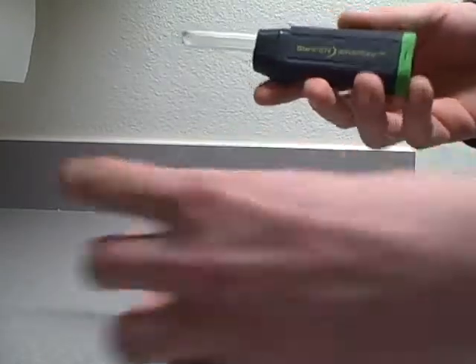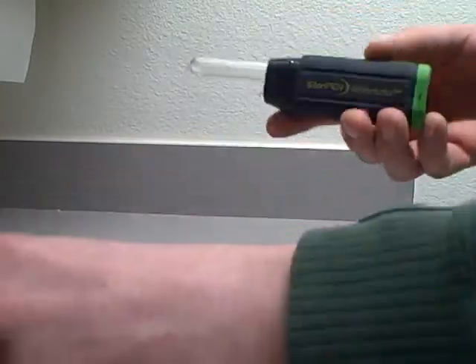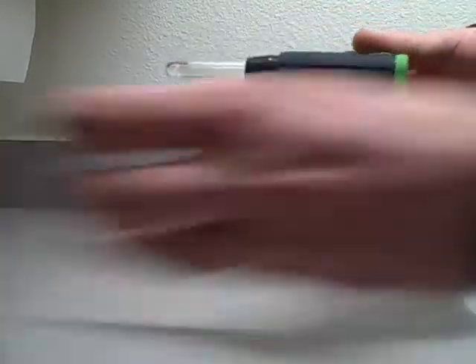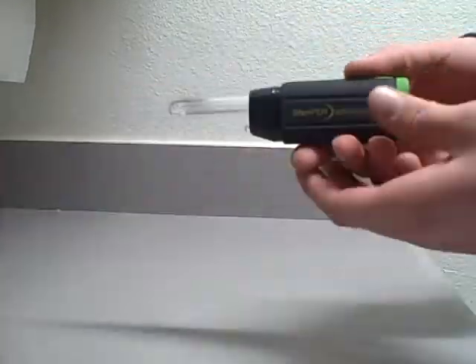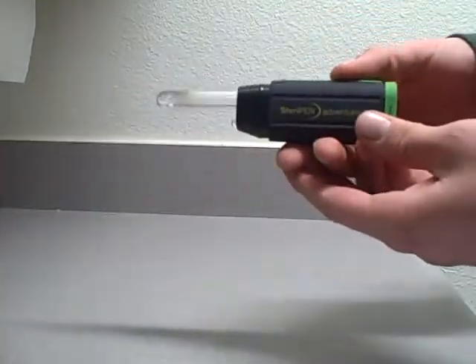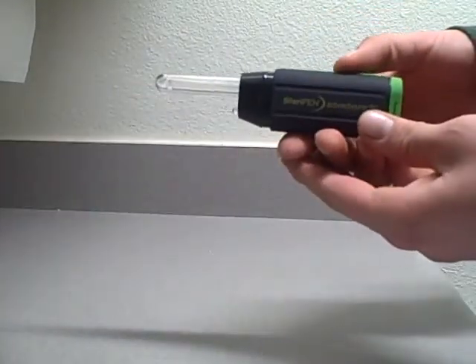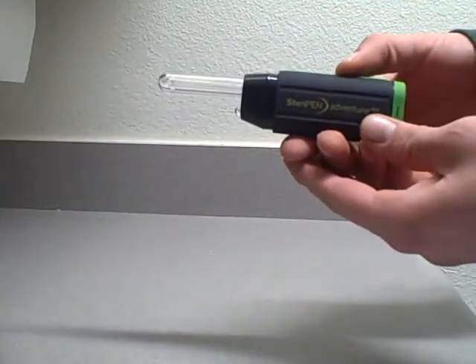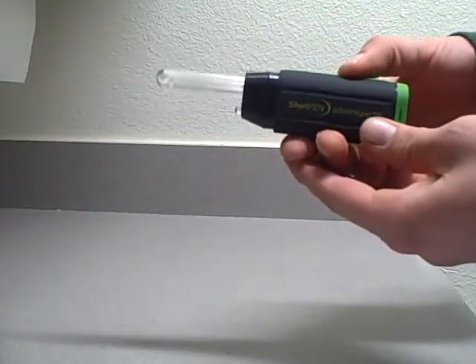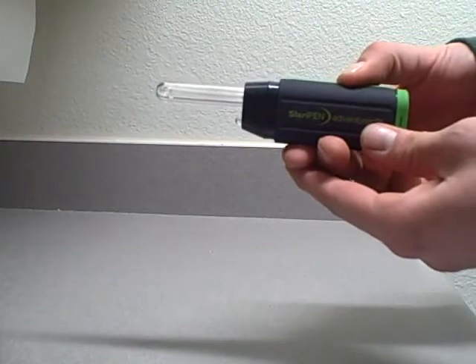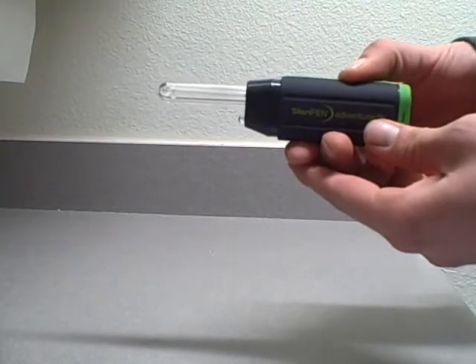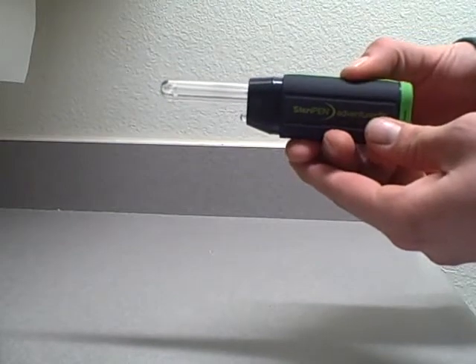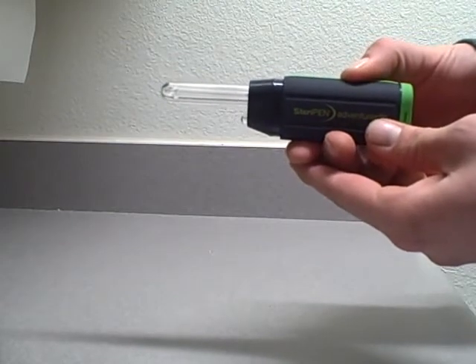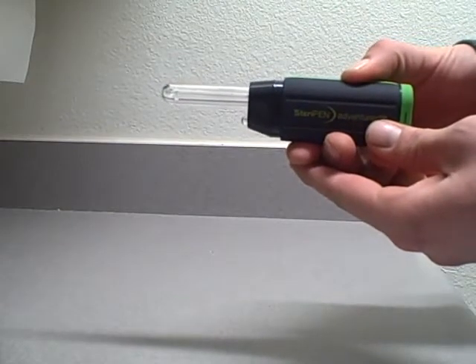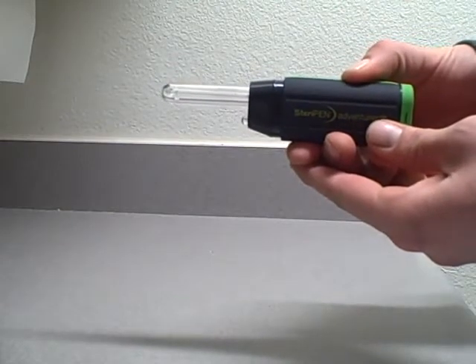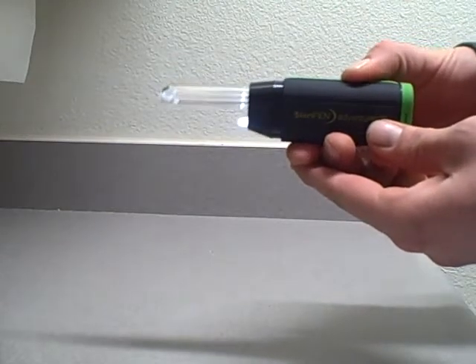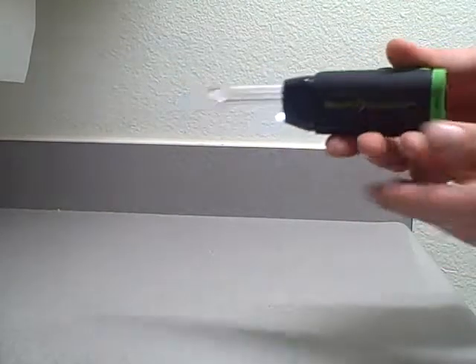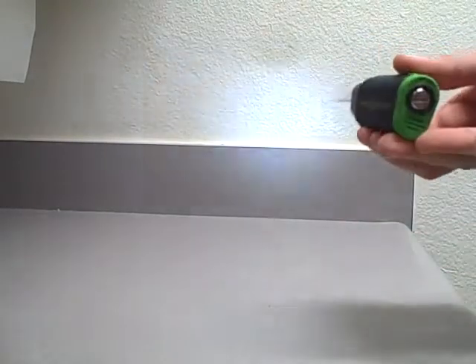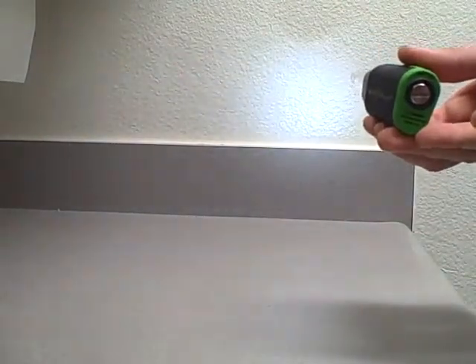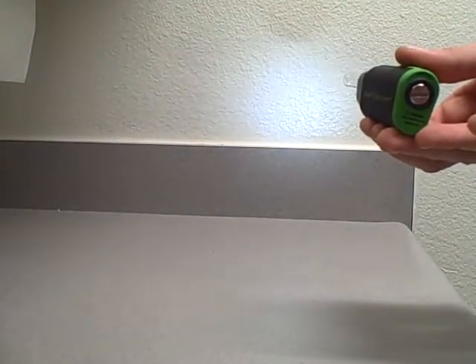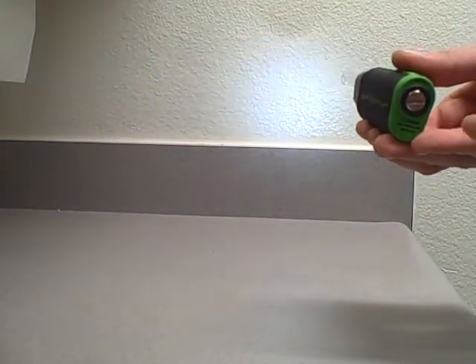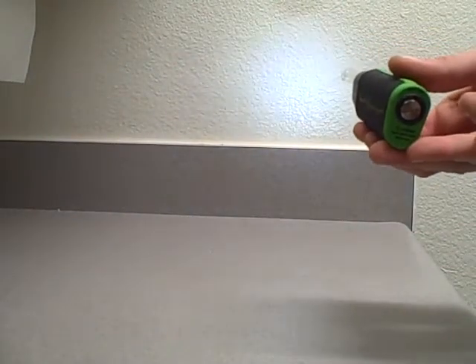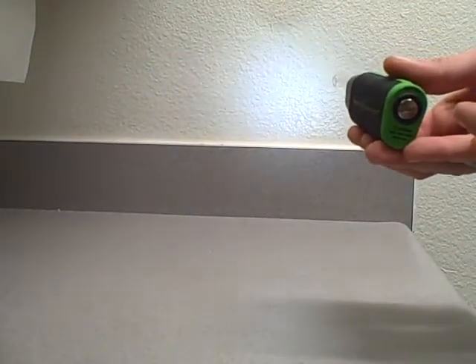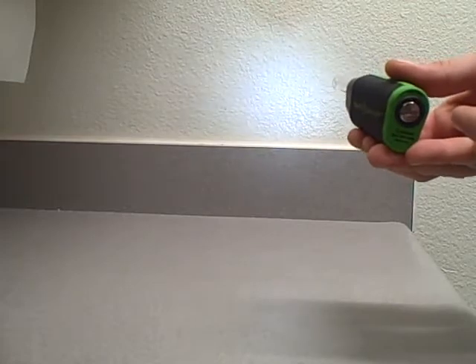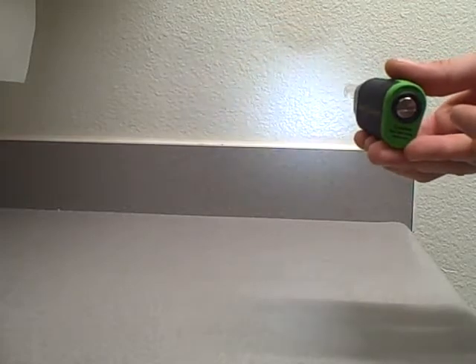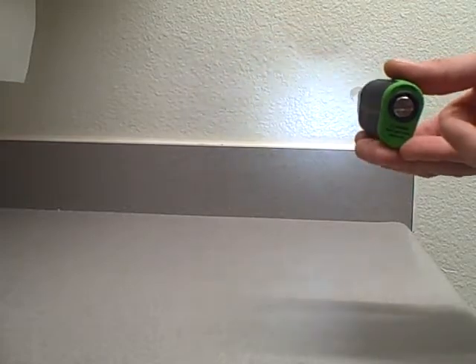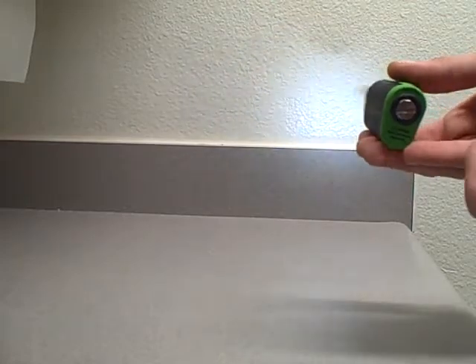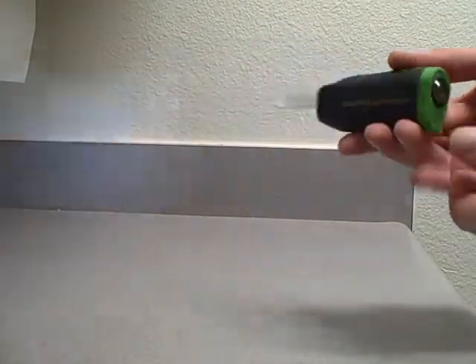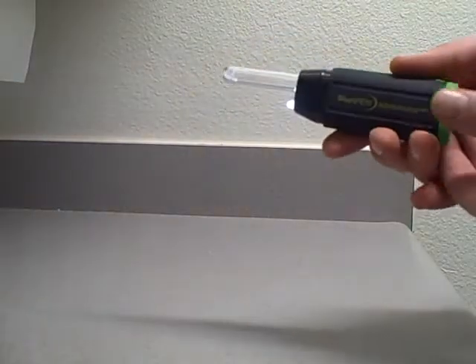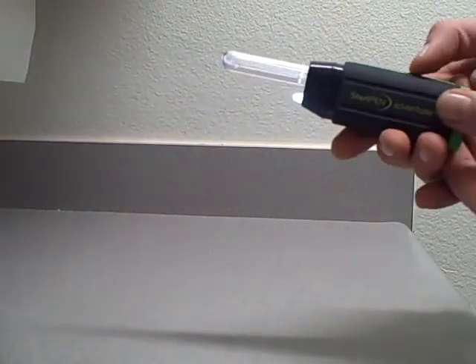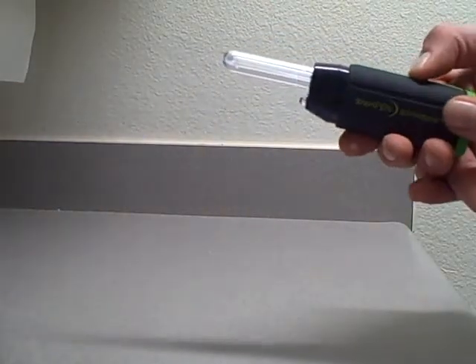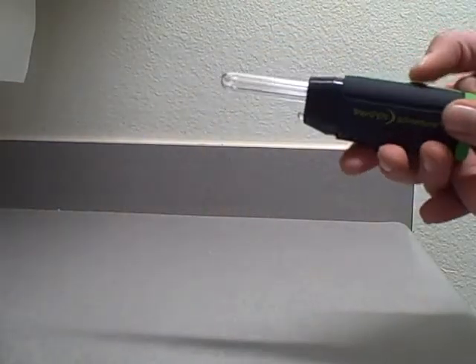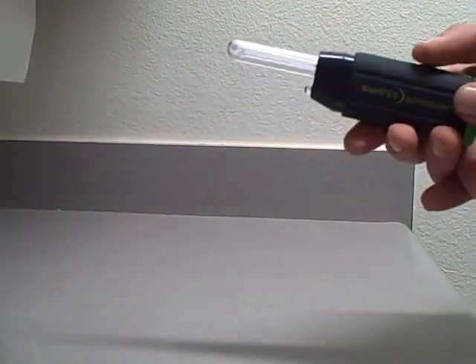To activate the flashlight, press this button on the side just one time and hold it for three seconds — the flashlight comes on. It actually stays on for three minutes. If you need it to turn off, just hit the button one time.